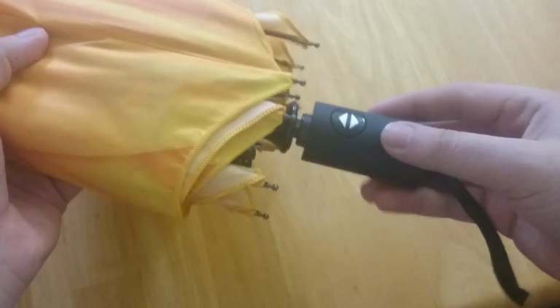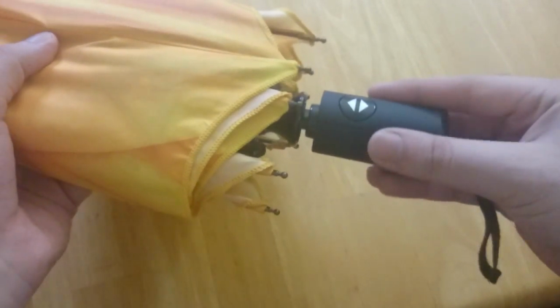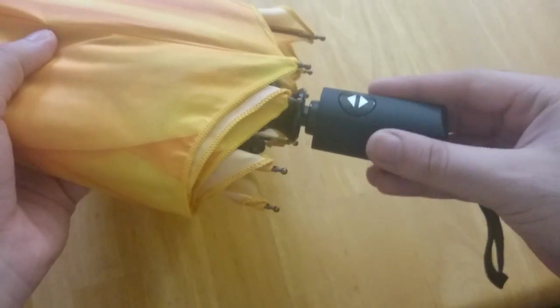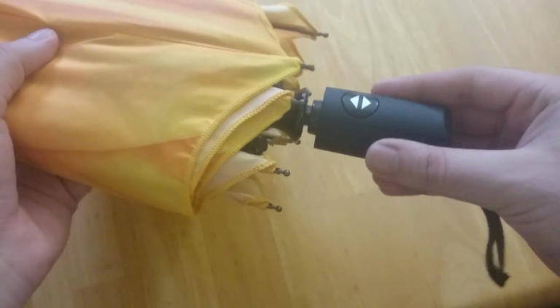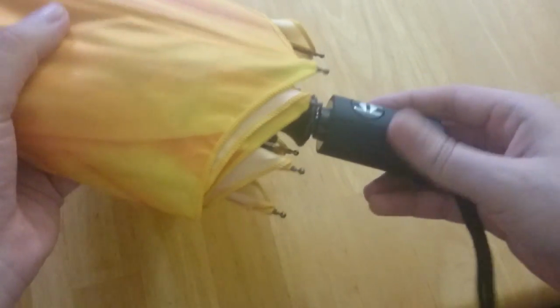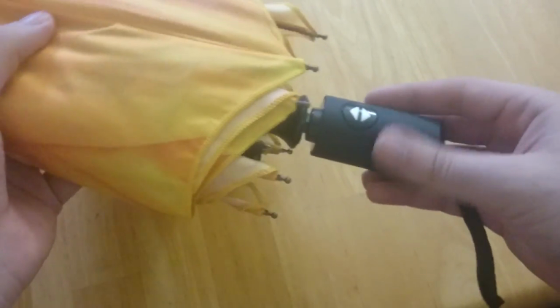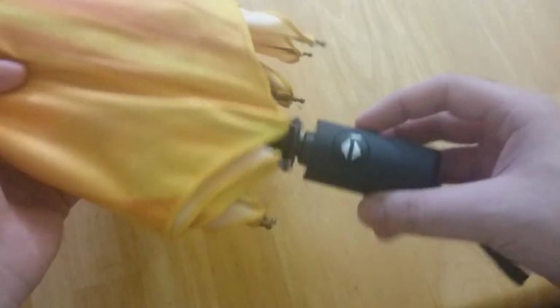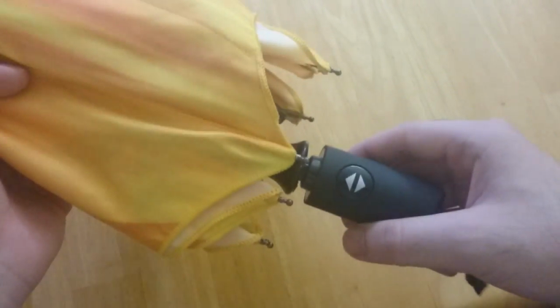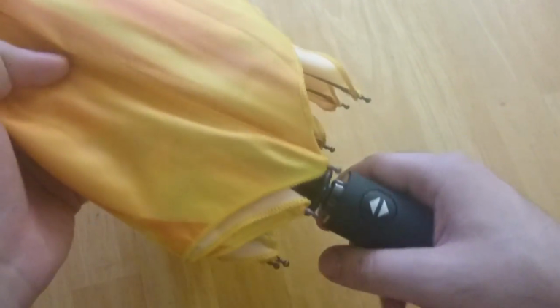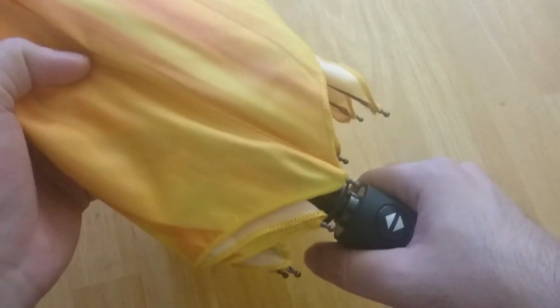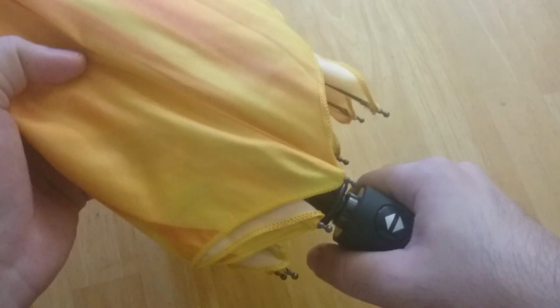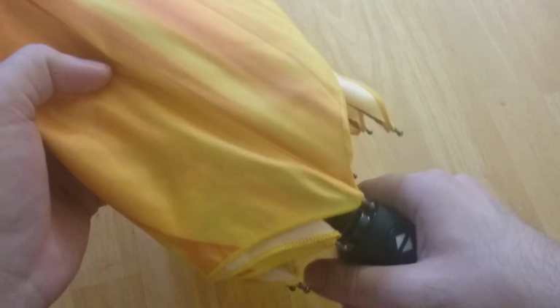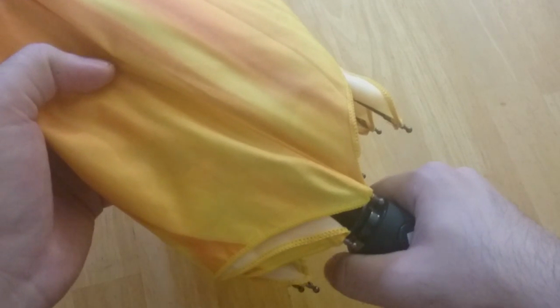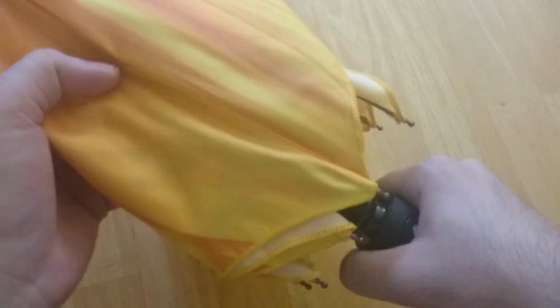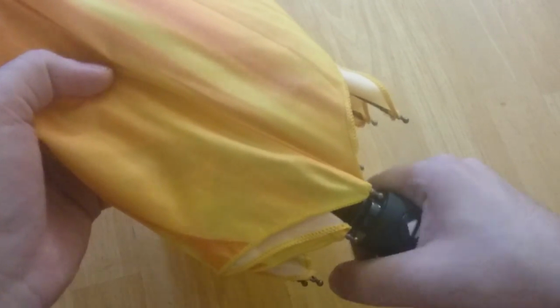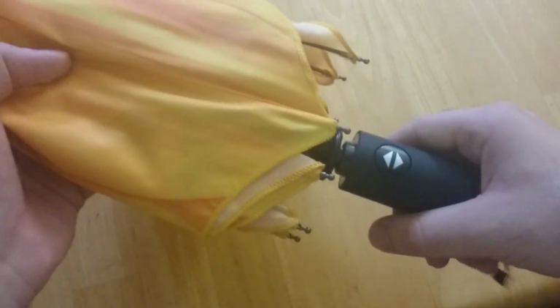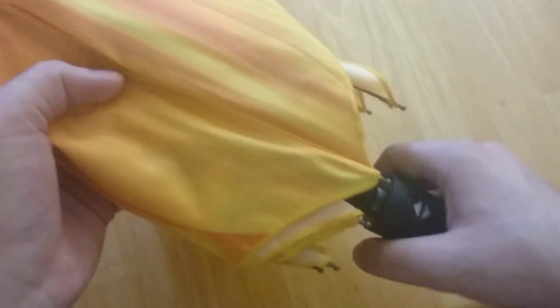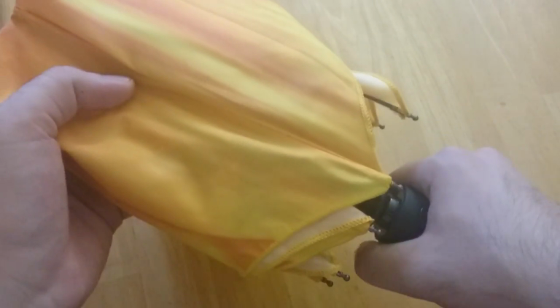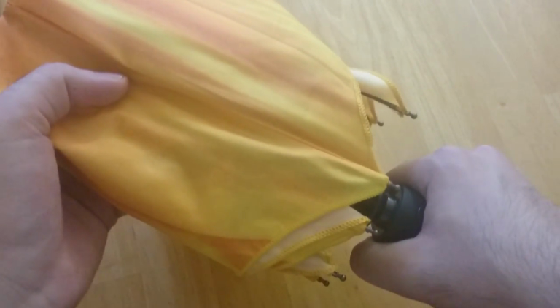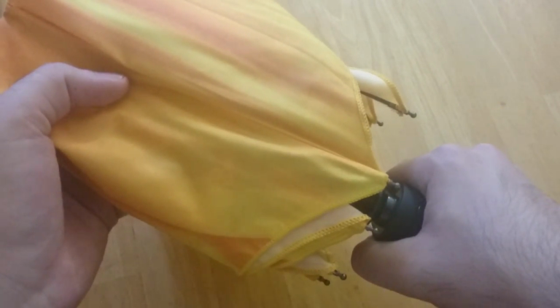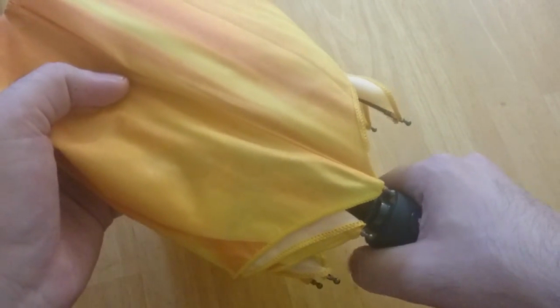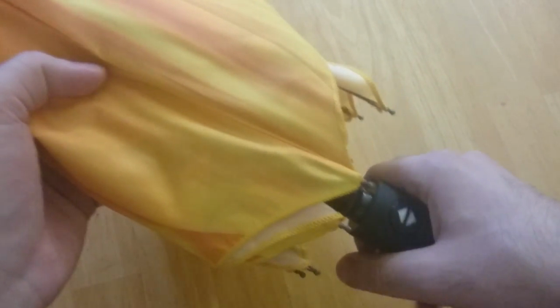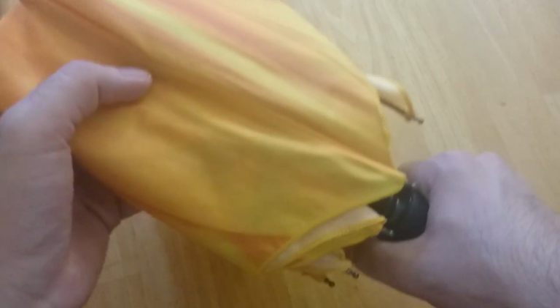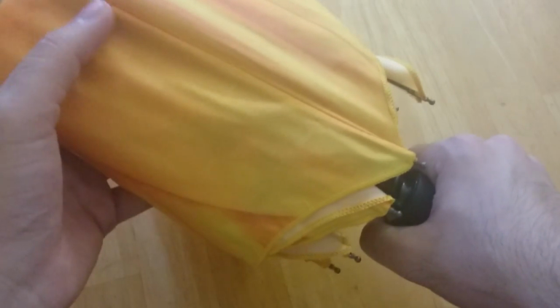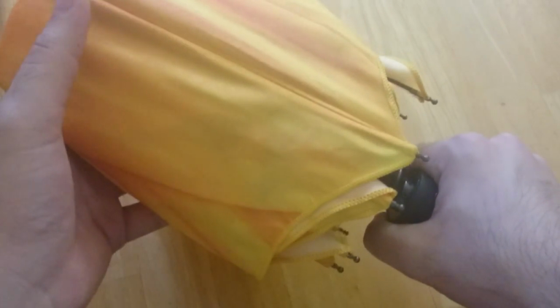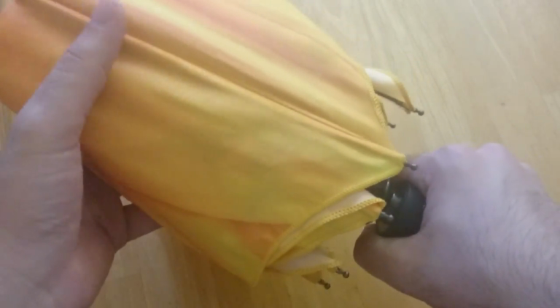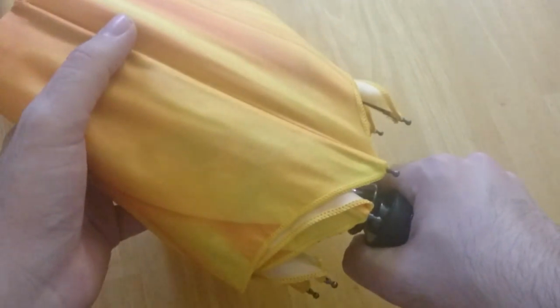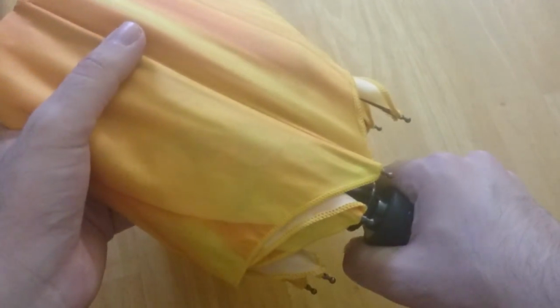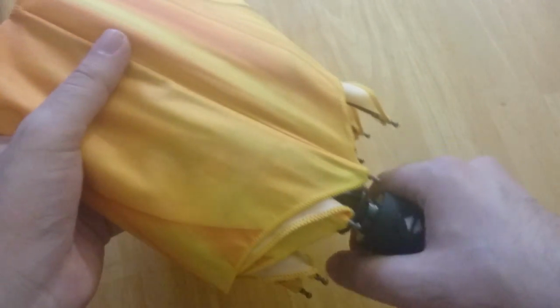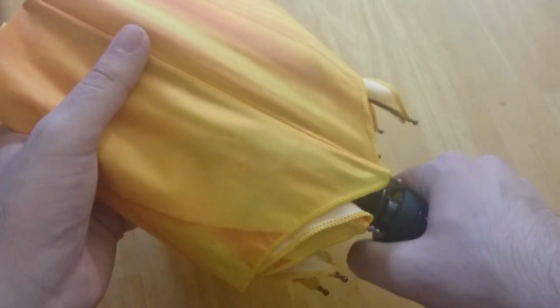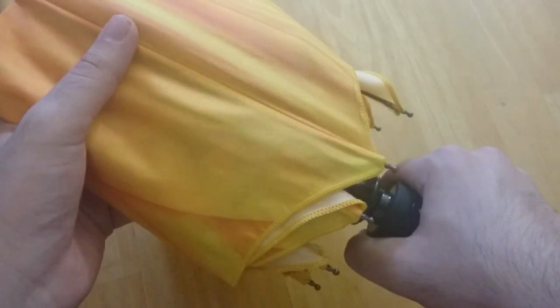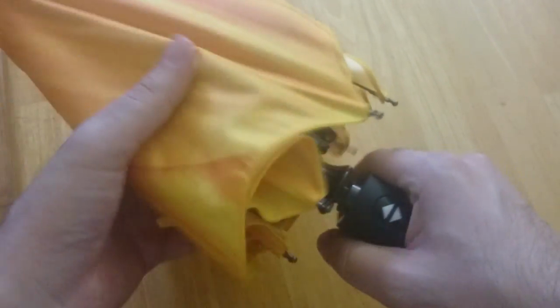The handle seems like it's made of plastic but it has a rubberized coating for good grip. So you don't need to hold it too tight for a grip. You can just hold it loosely and yet have a good grip on it, so your hands don't get very tired.